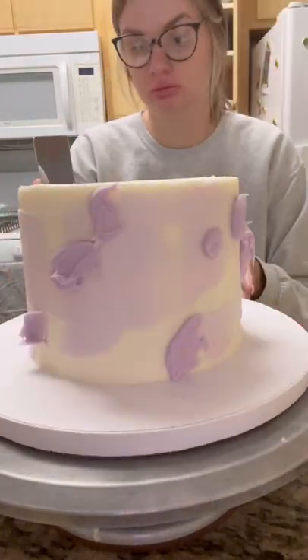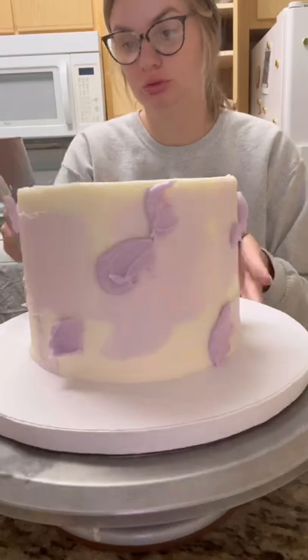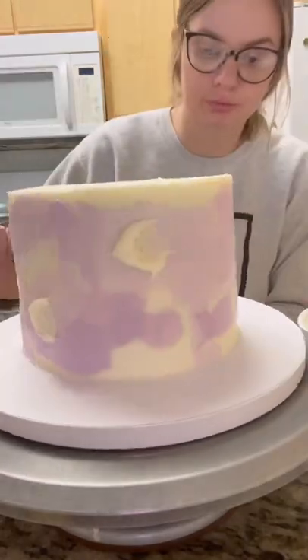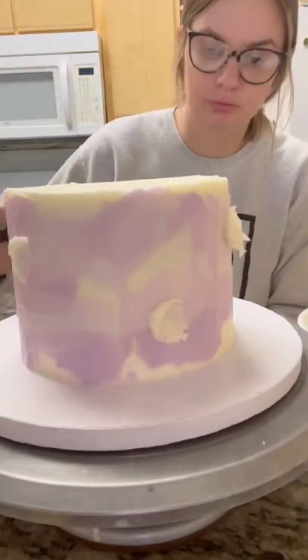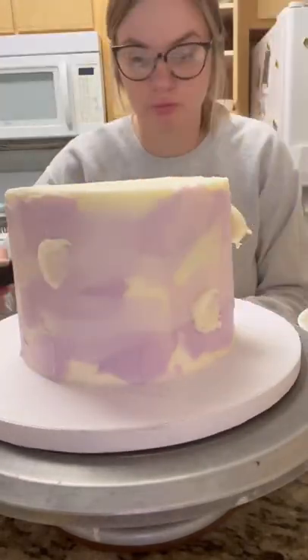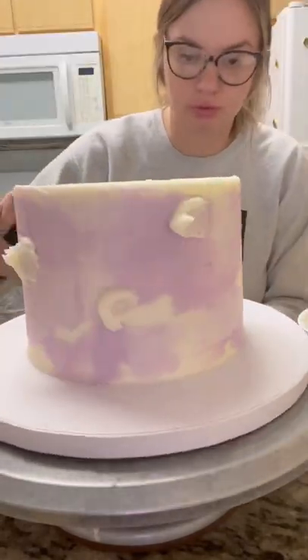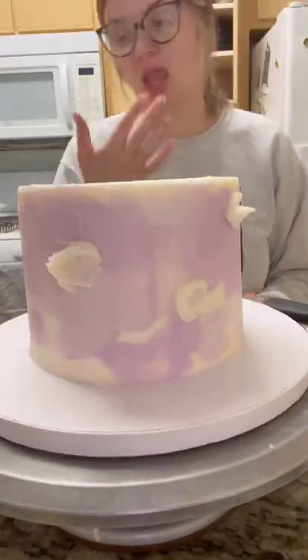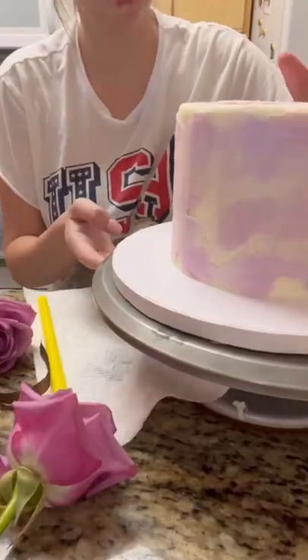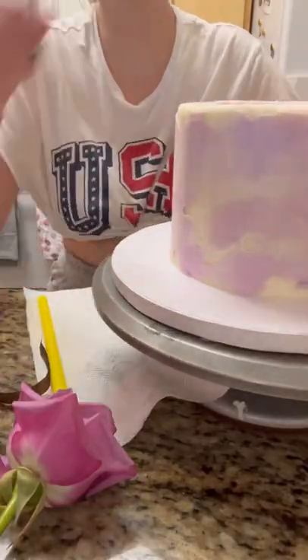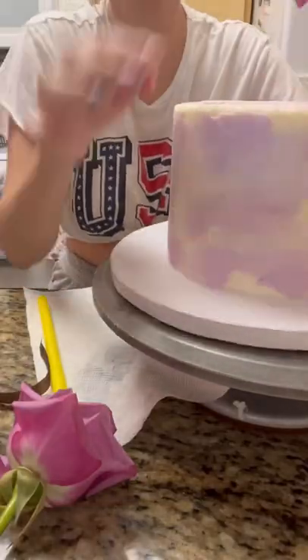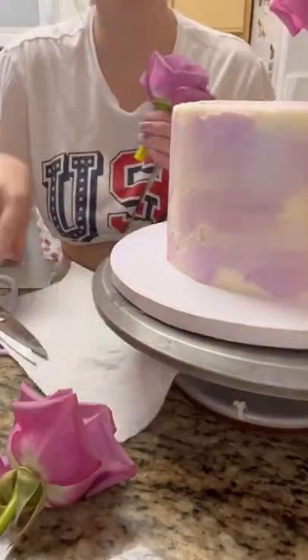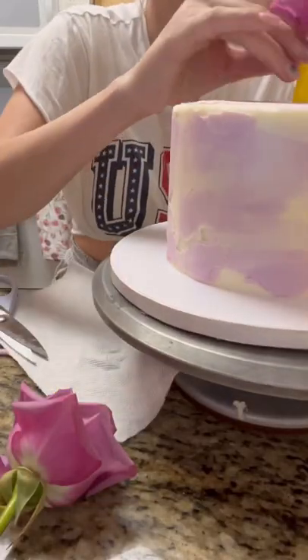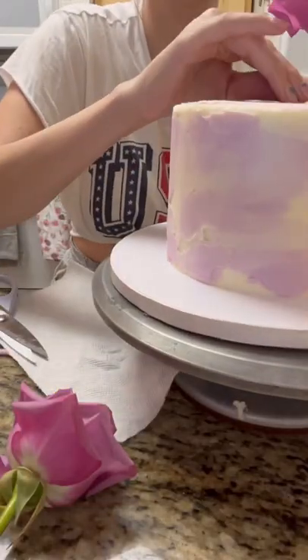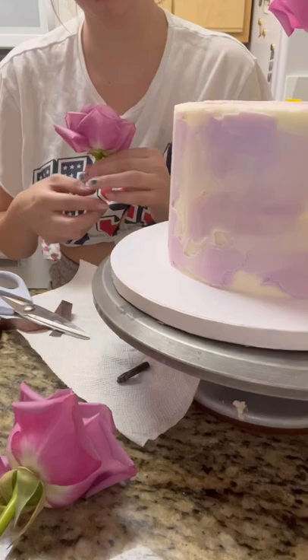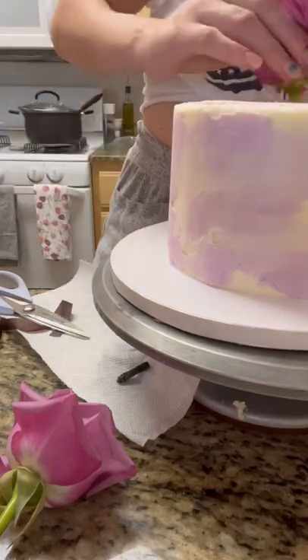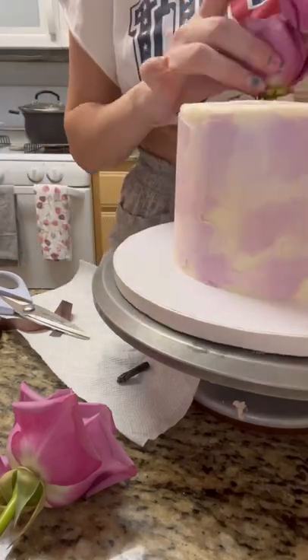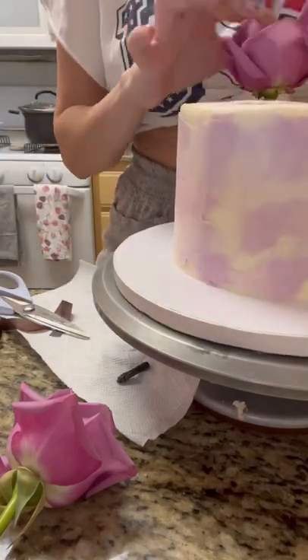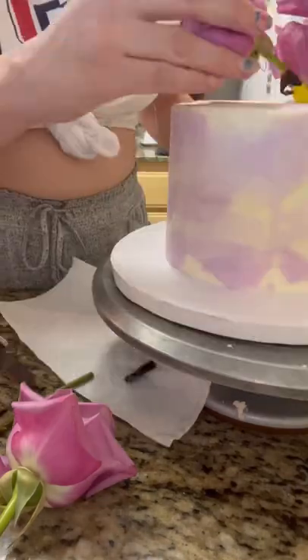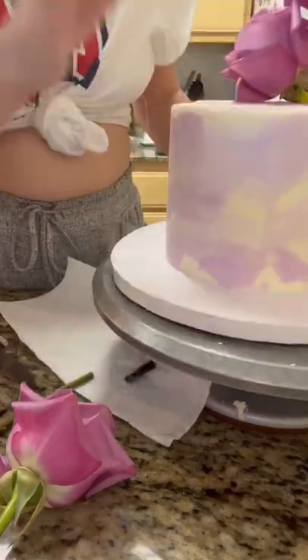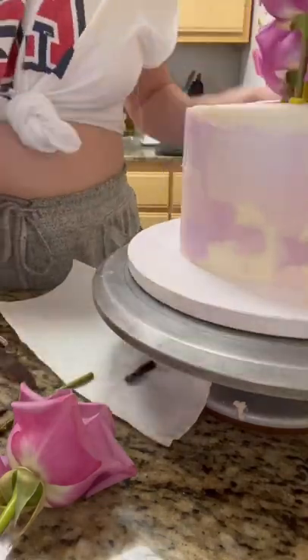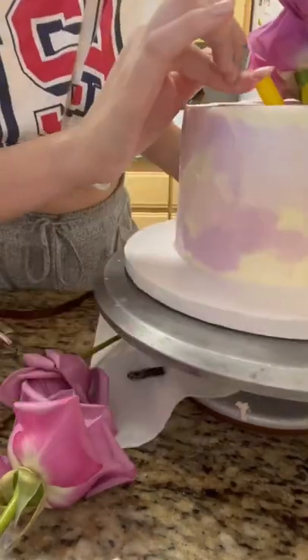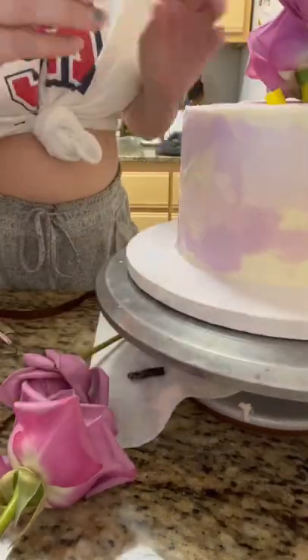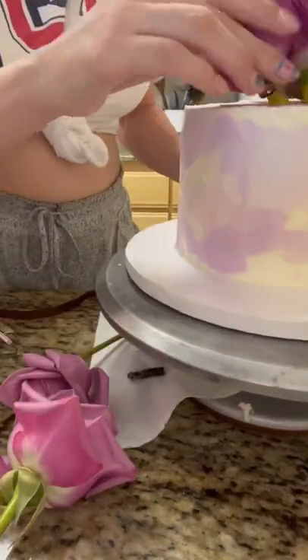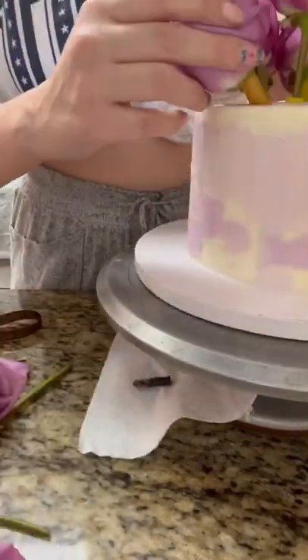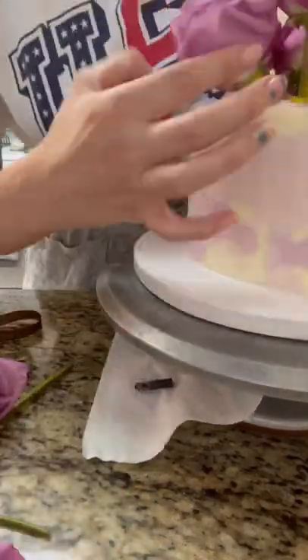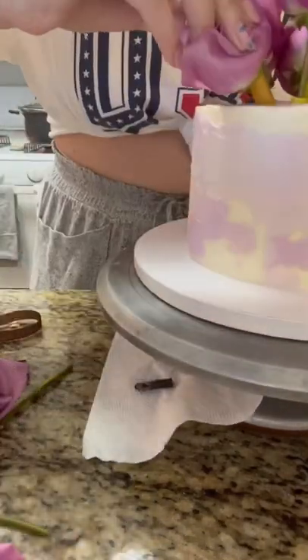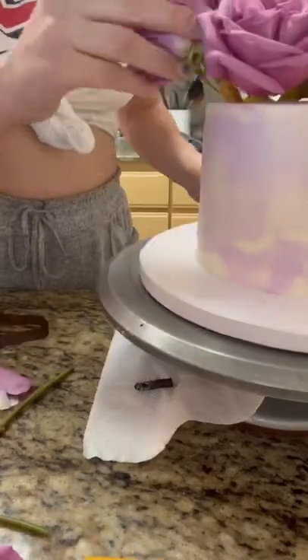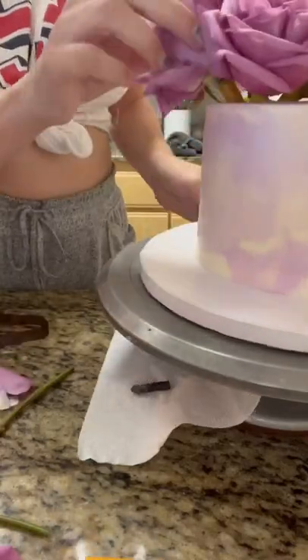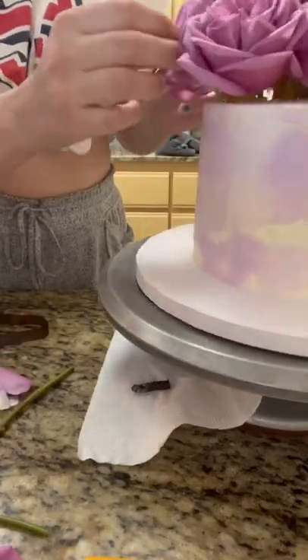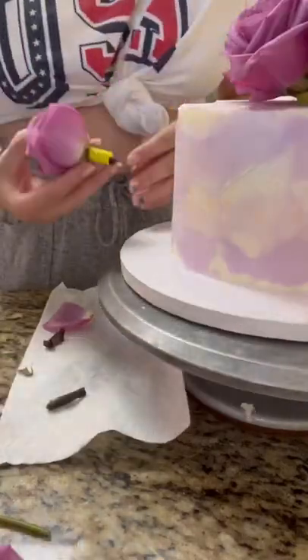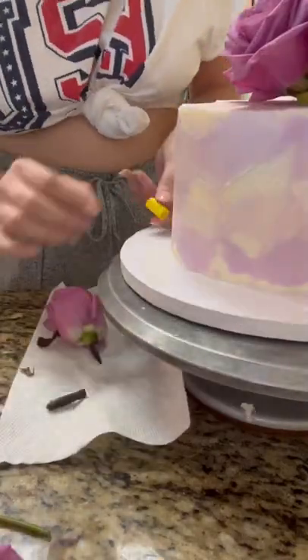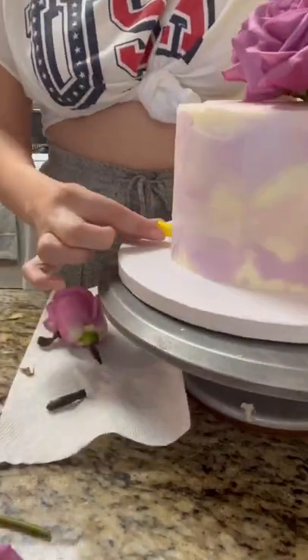Sometimes I just have to remind myself that it's just cake and there's no need to stress, because I get a lot of anxiety over some of the cakes that I make. But as you can see, this cake has